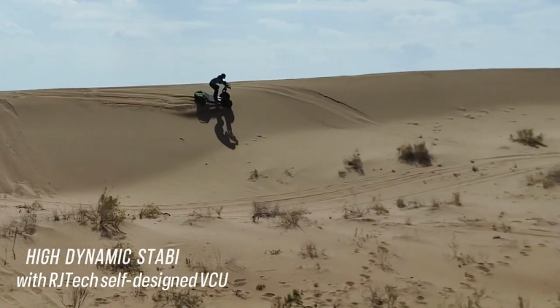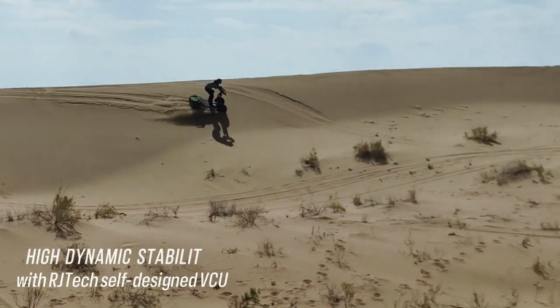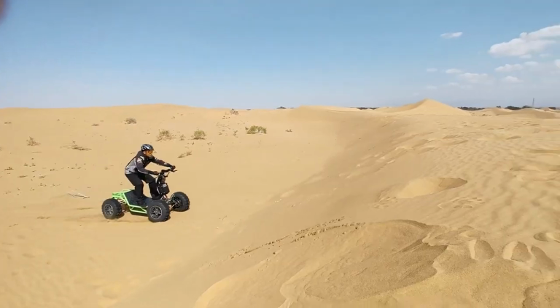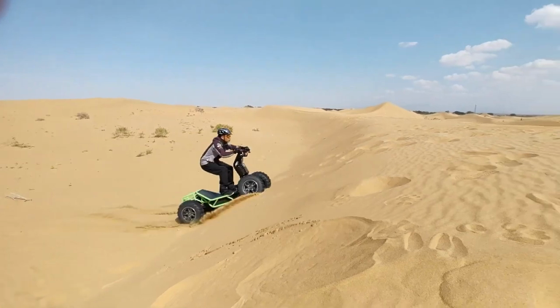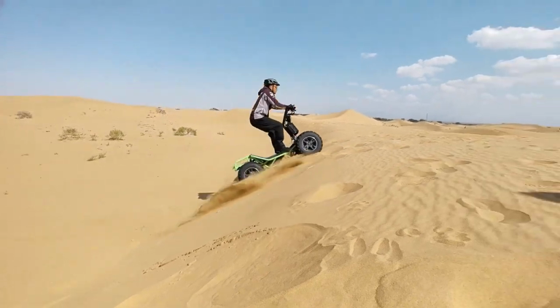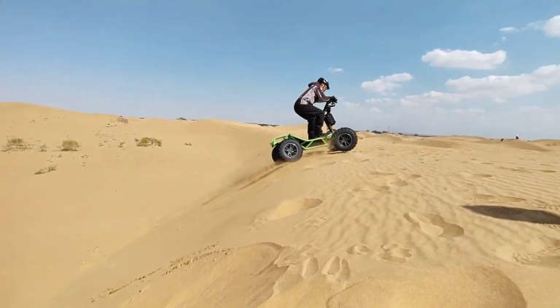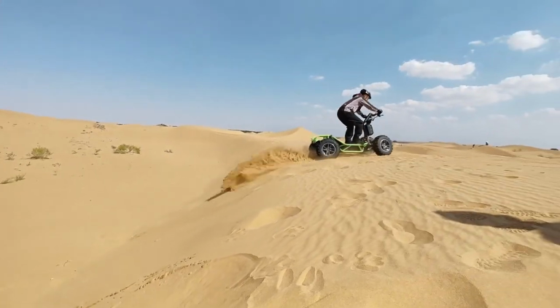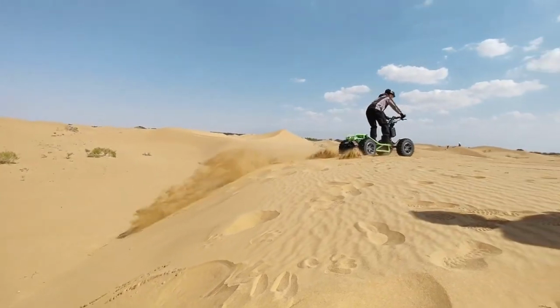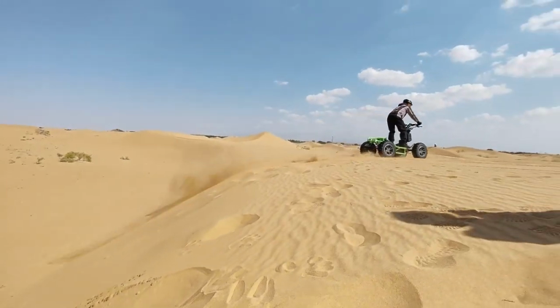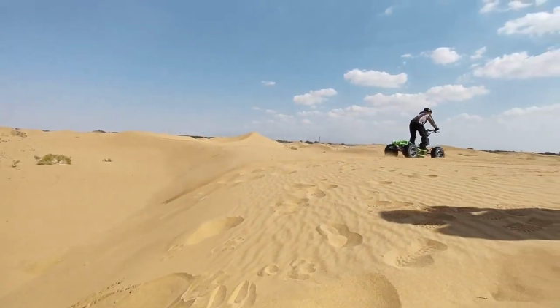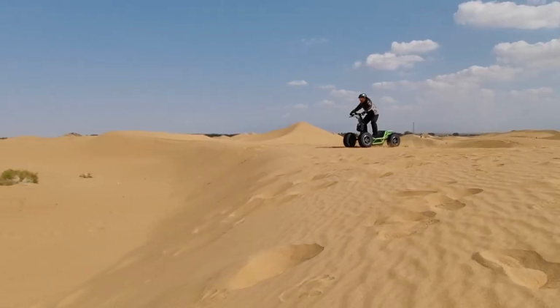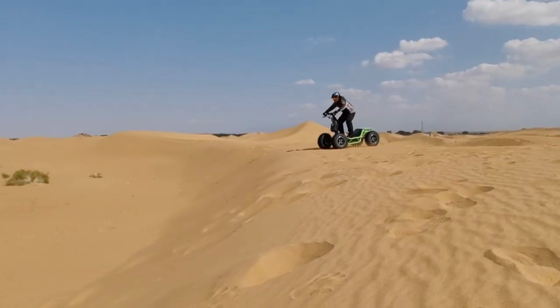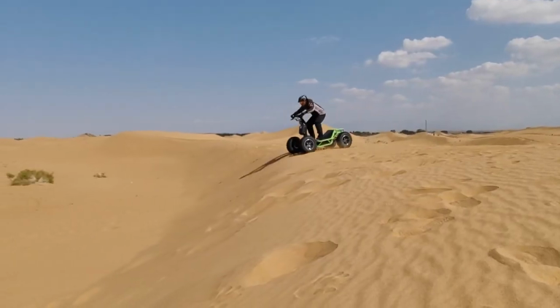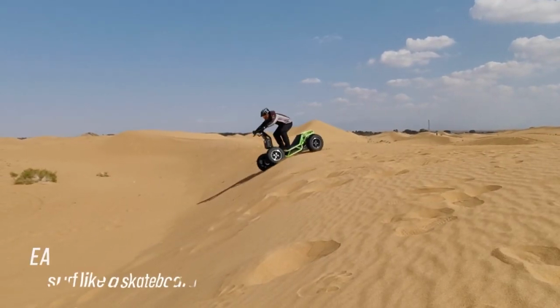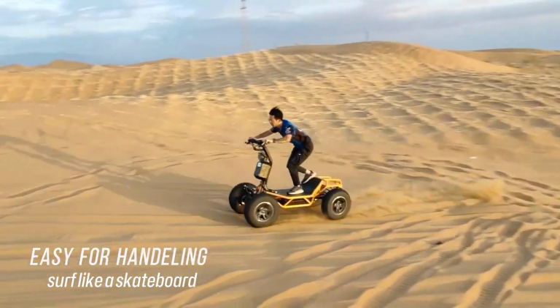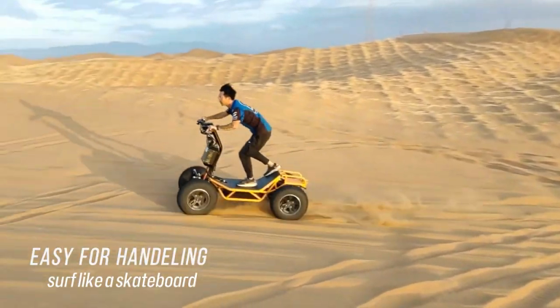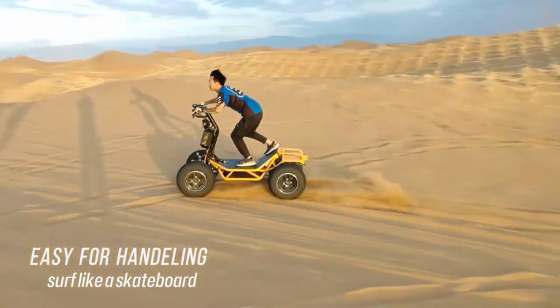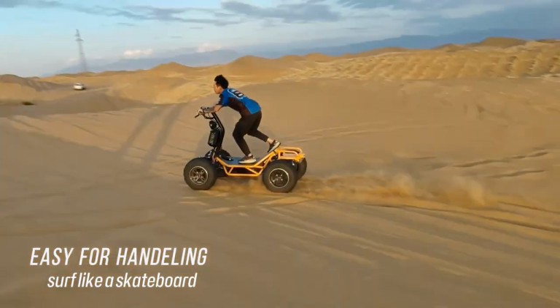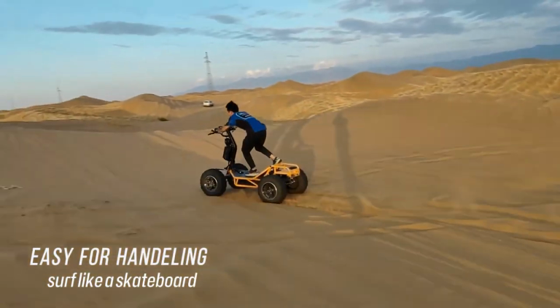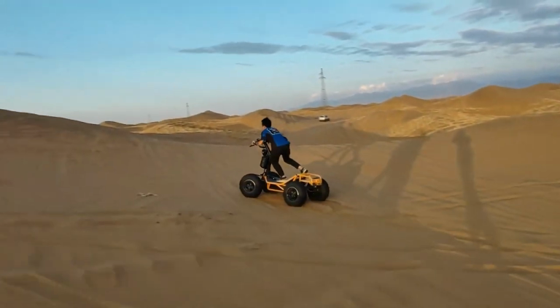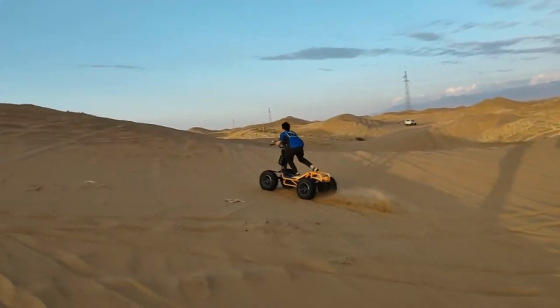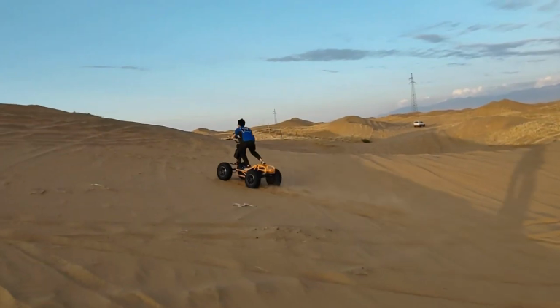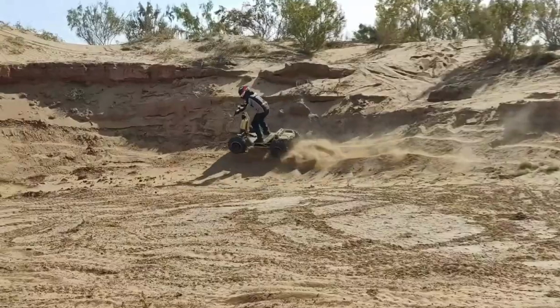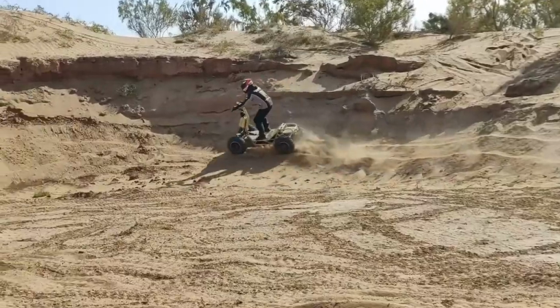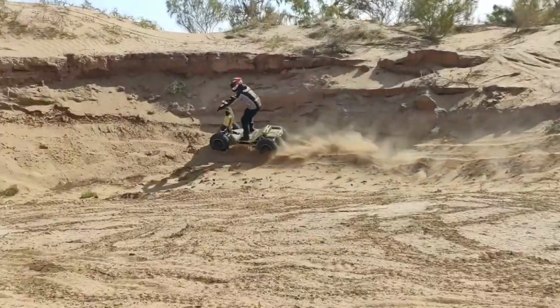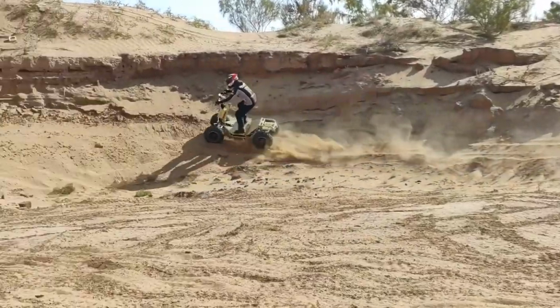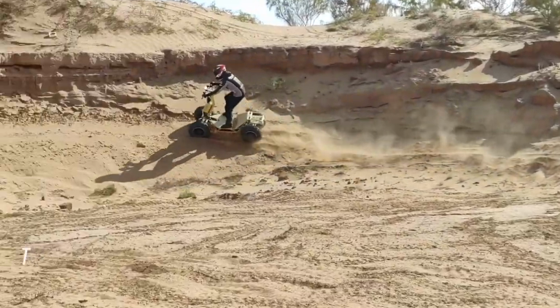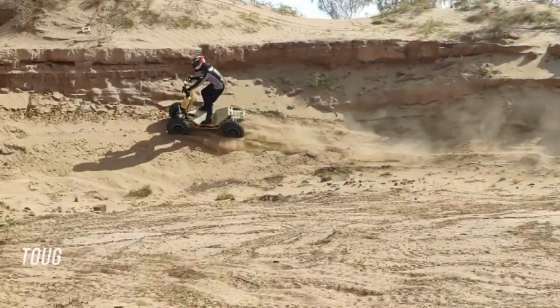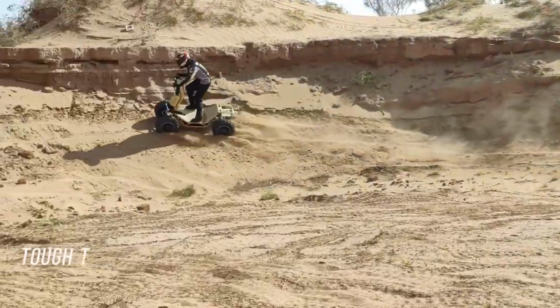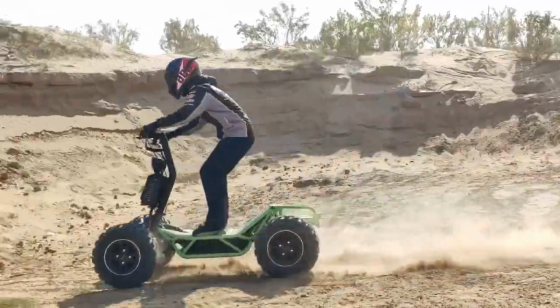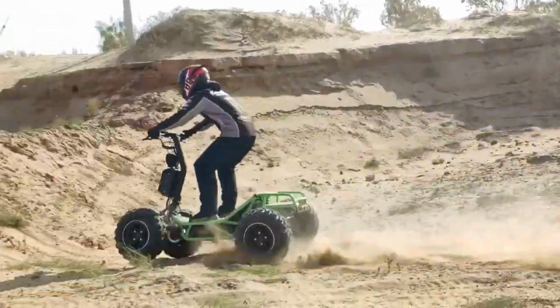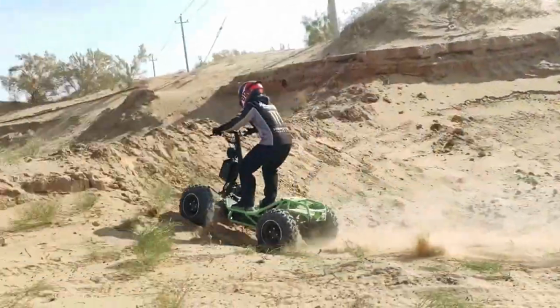As you envision taming the wildest terrains with the Steinadler, prepare to be enthralled by the next ATV, which brings a touch of Italian flair to the off-road world.